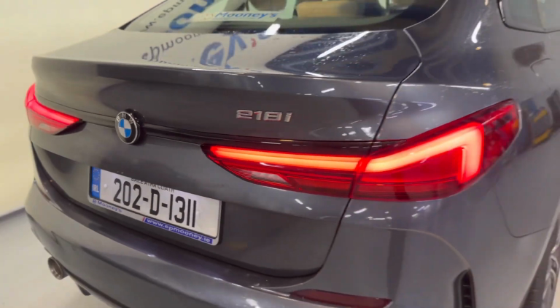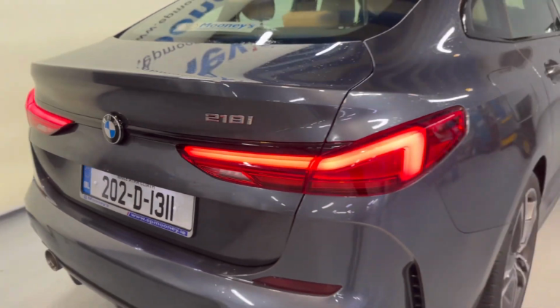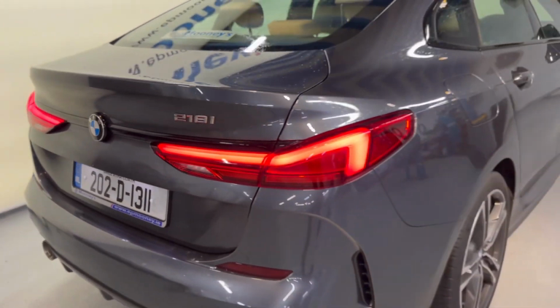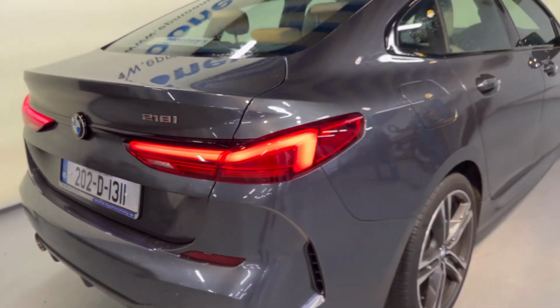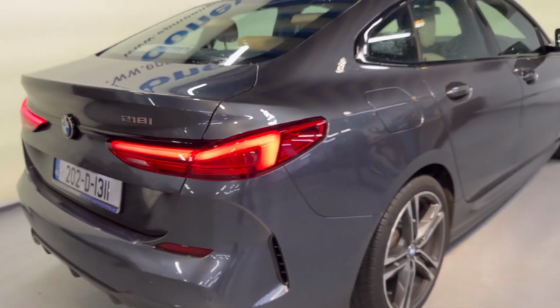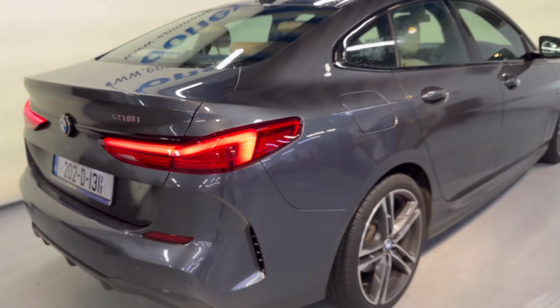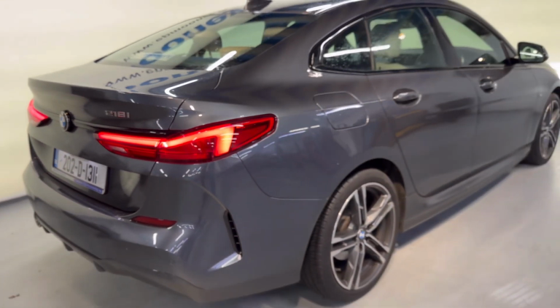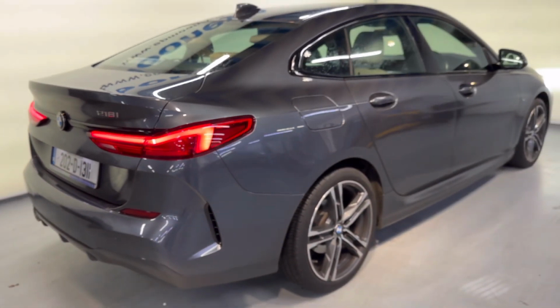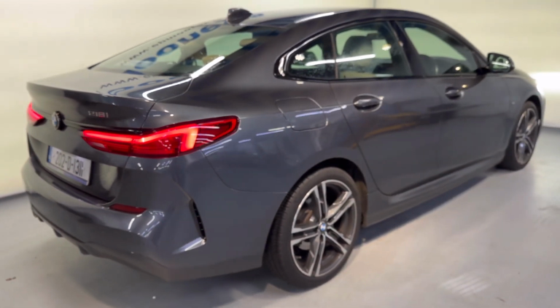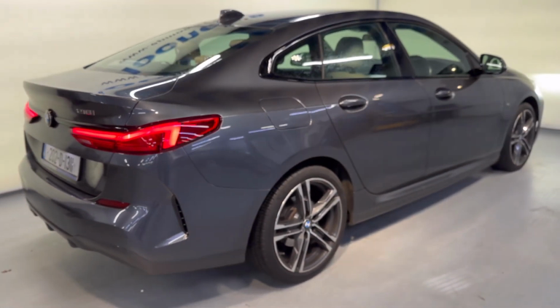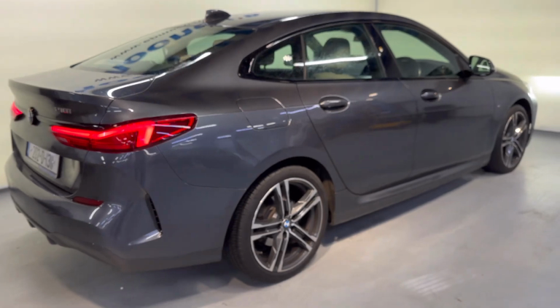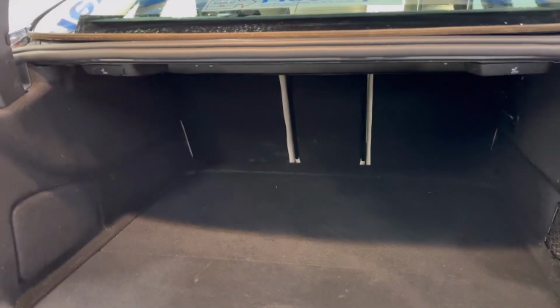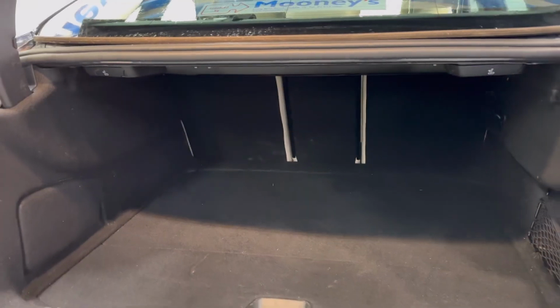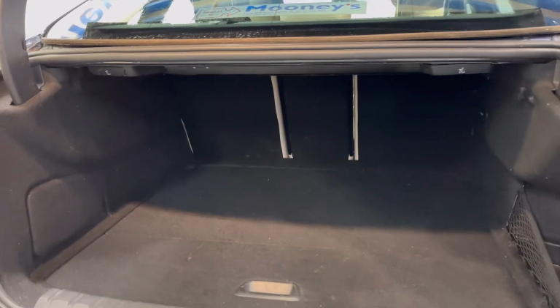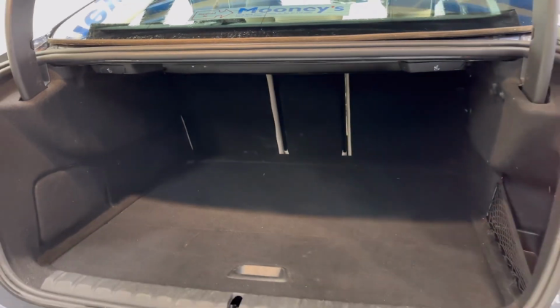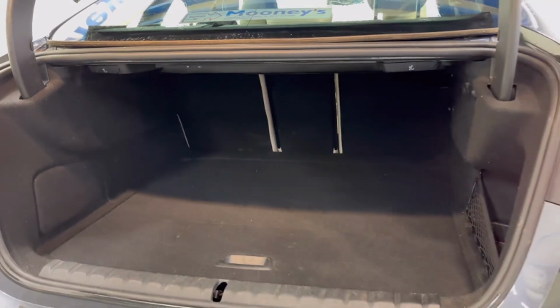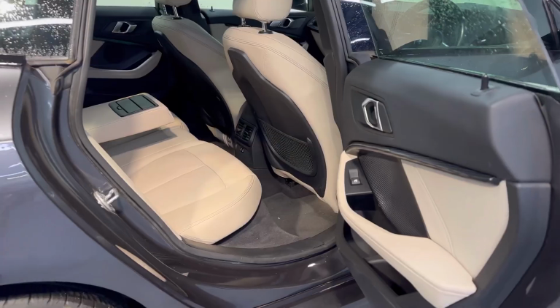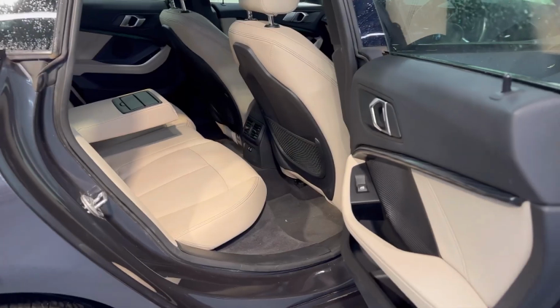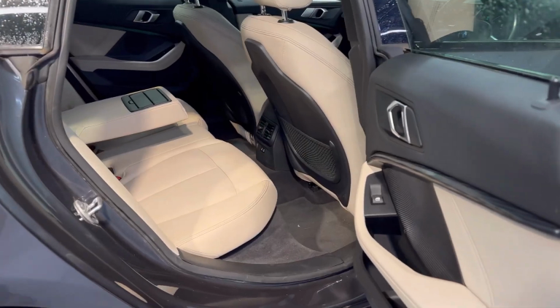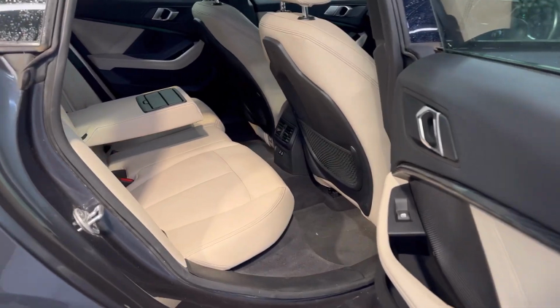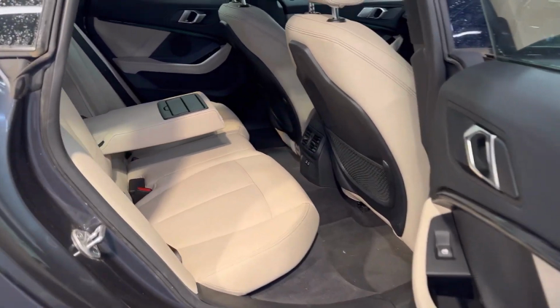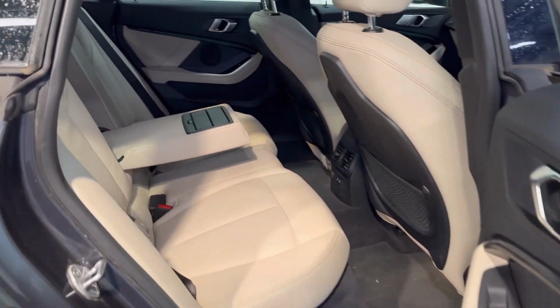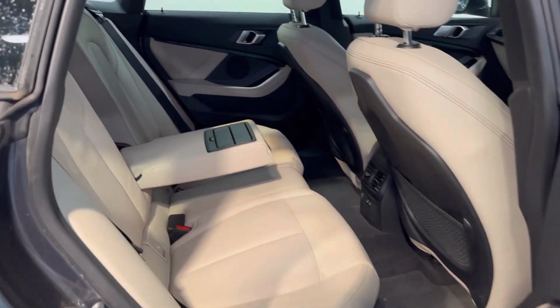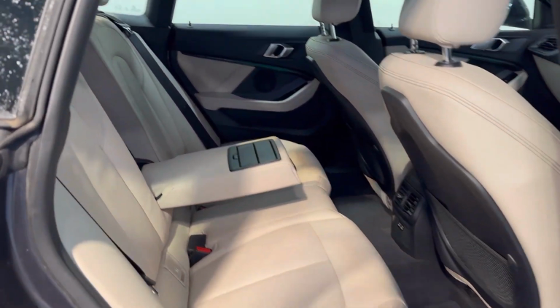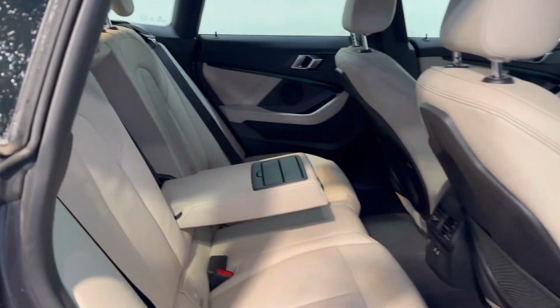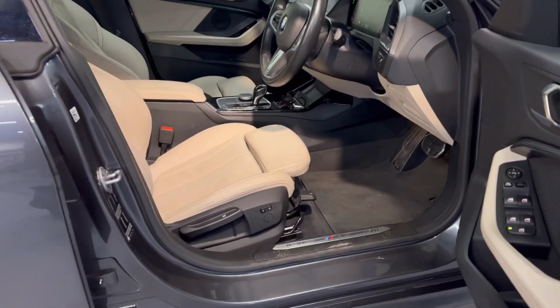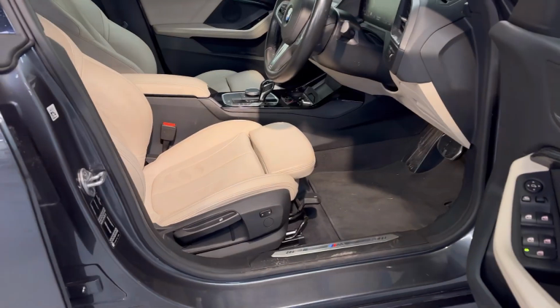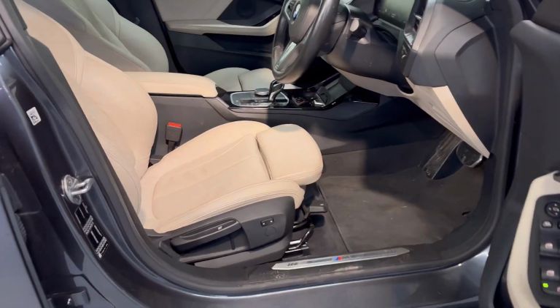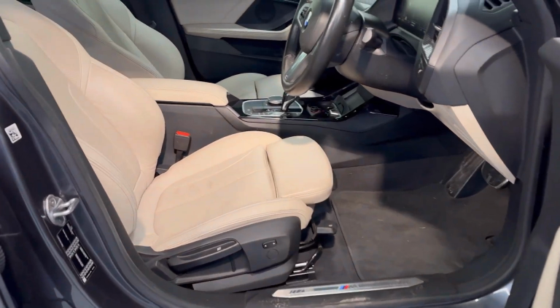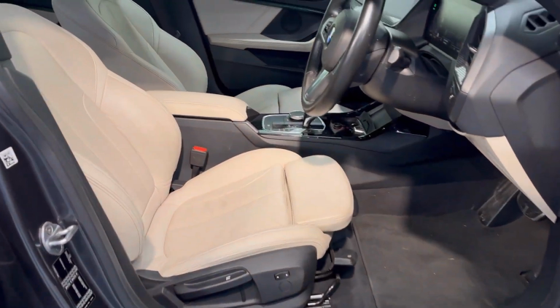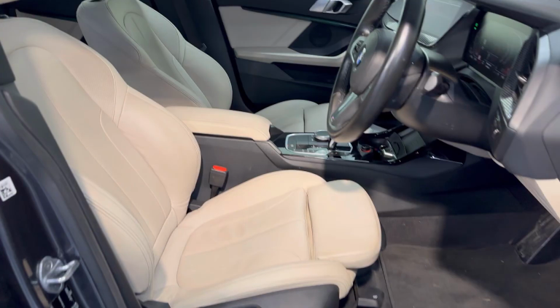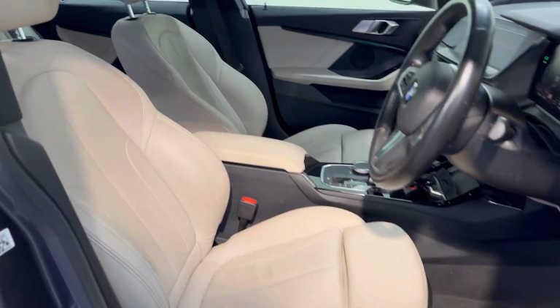Very nicely specced with front and rear parking sensors. You have 18-inch diamond-cut alloy wheels, great boot space, and a very stylish leather interior.